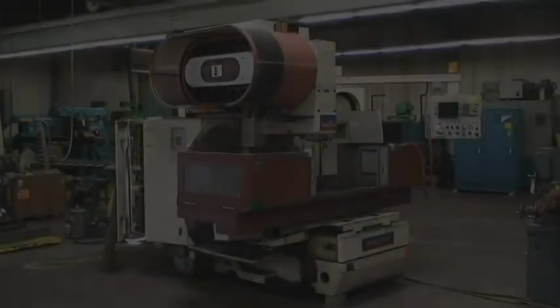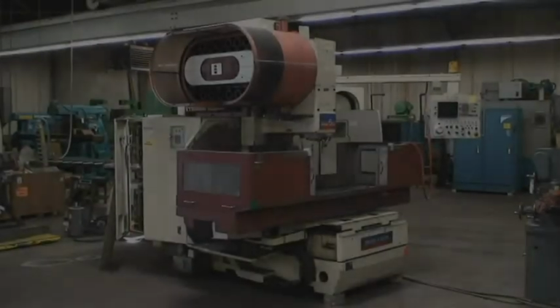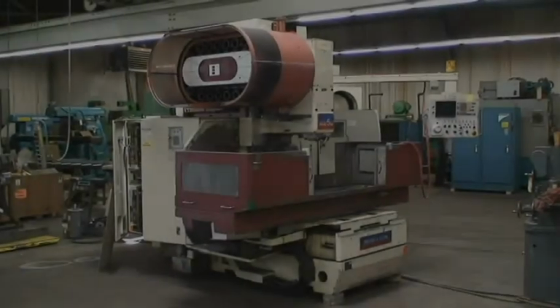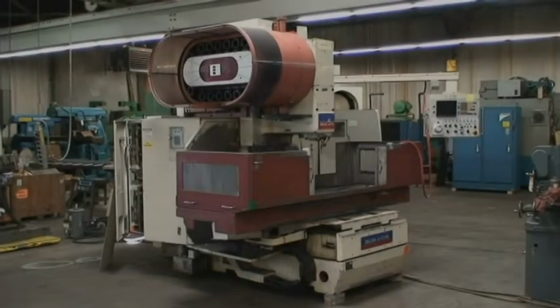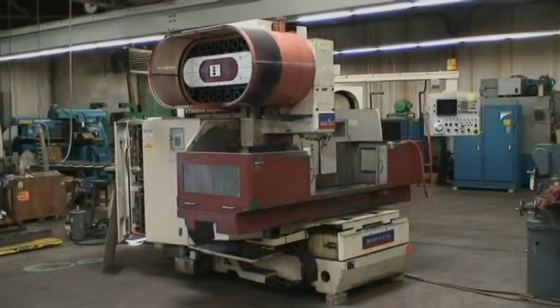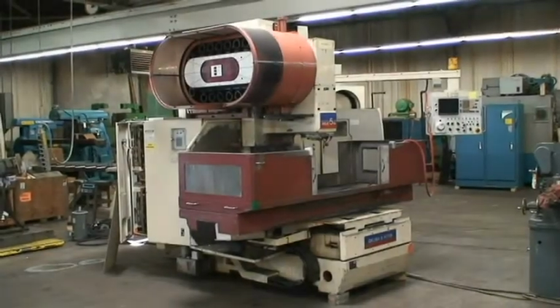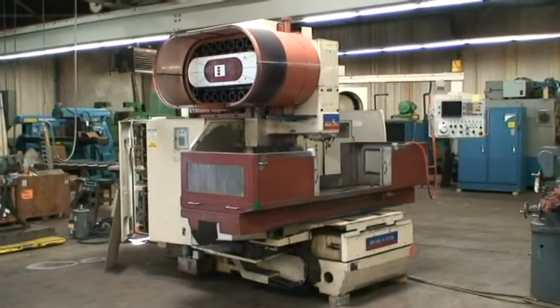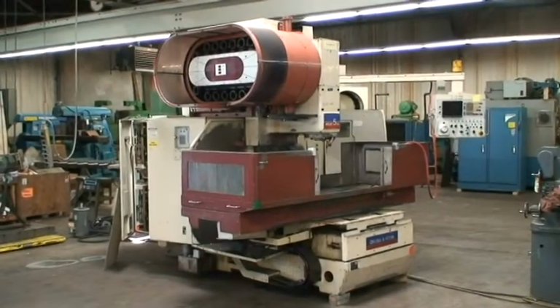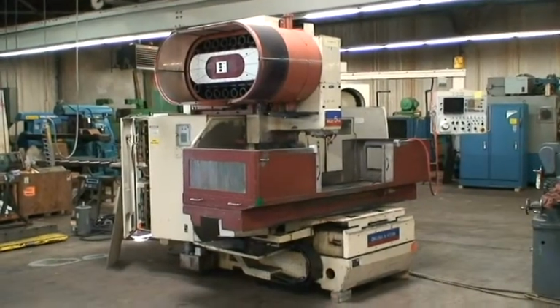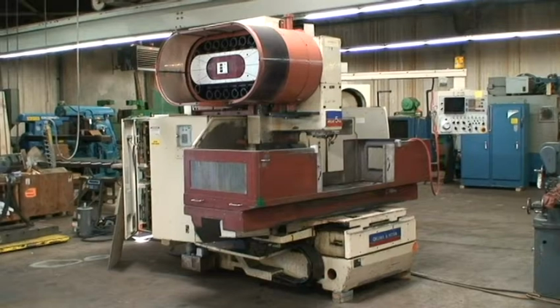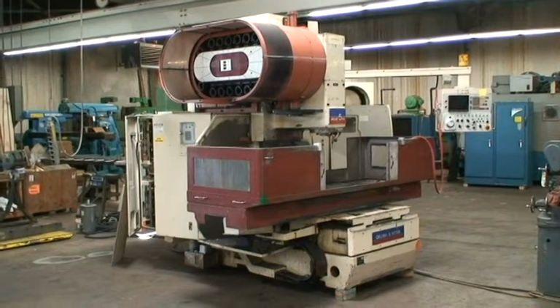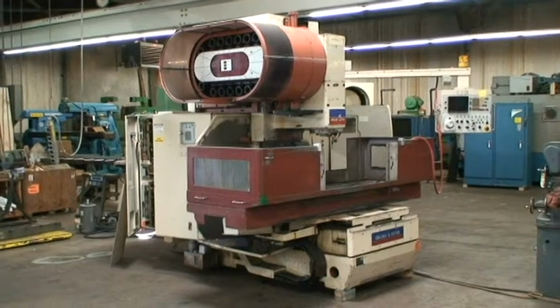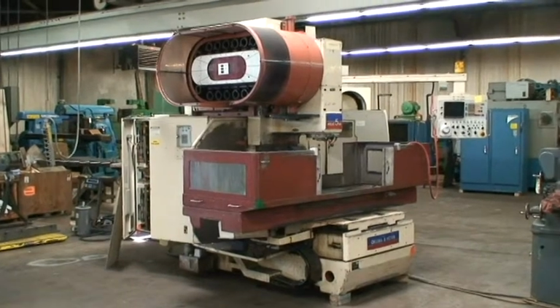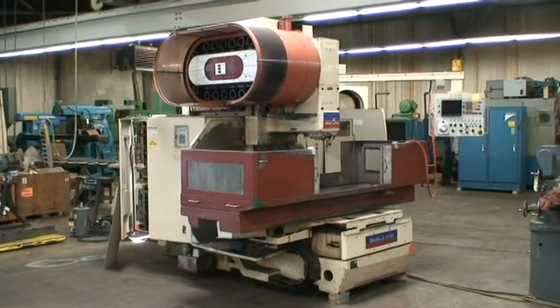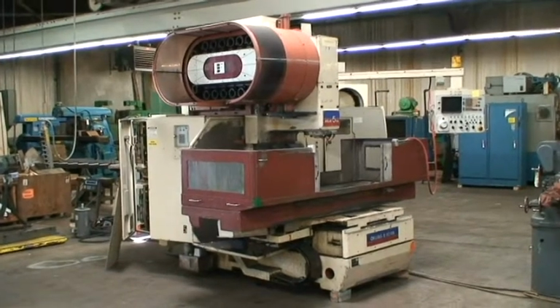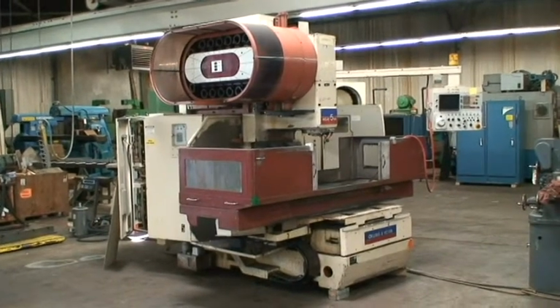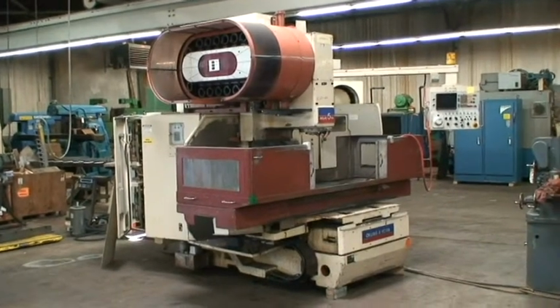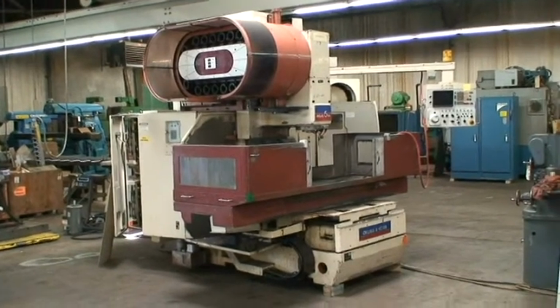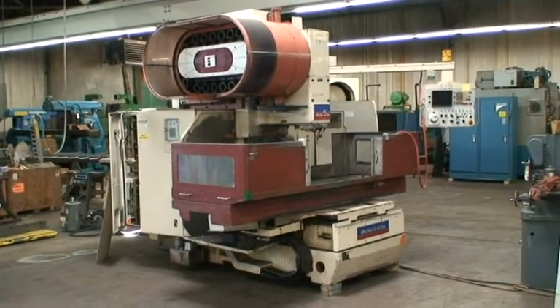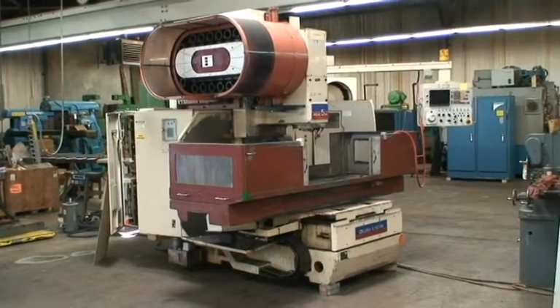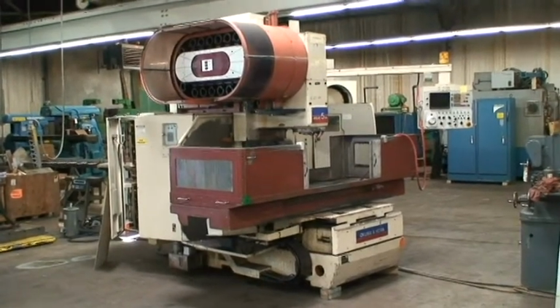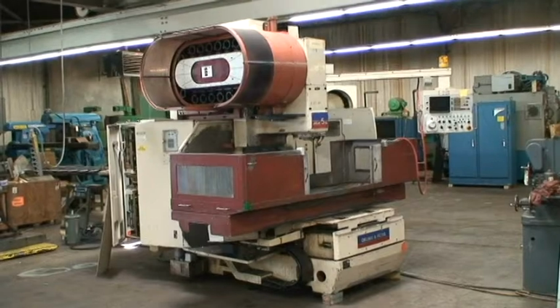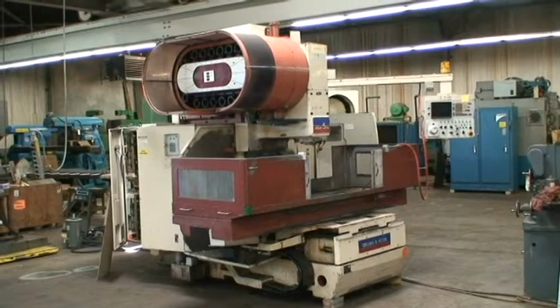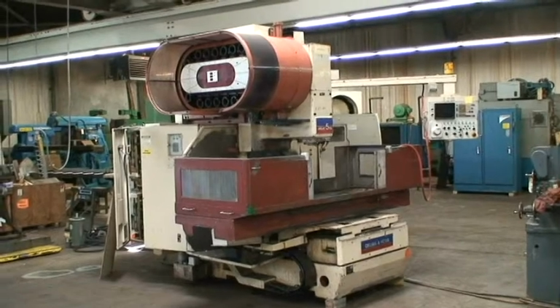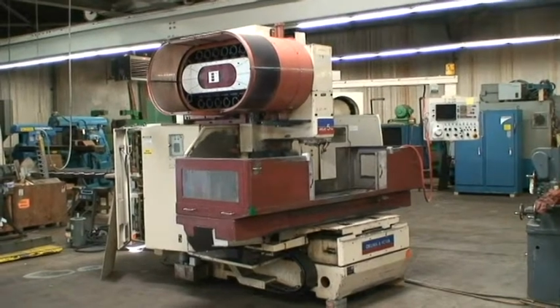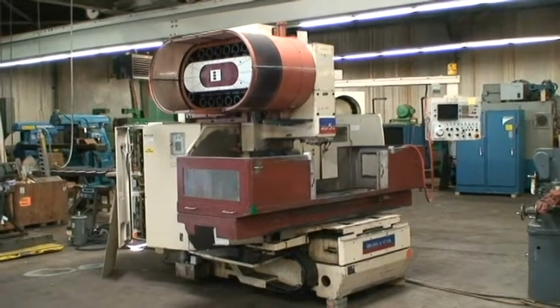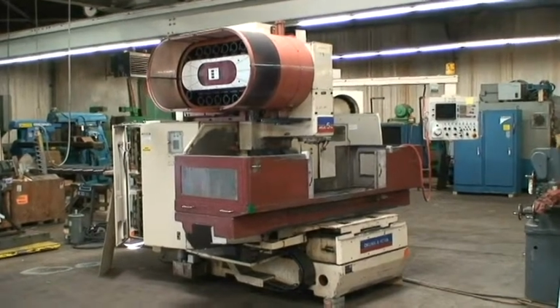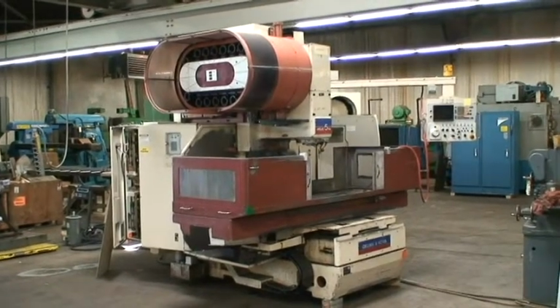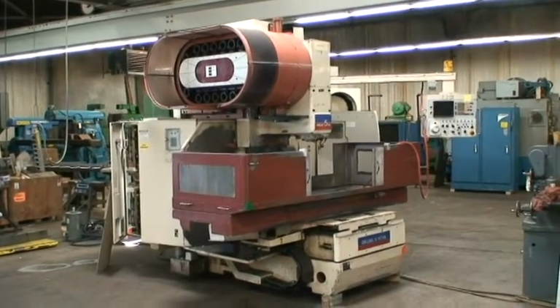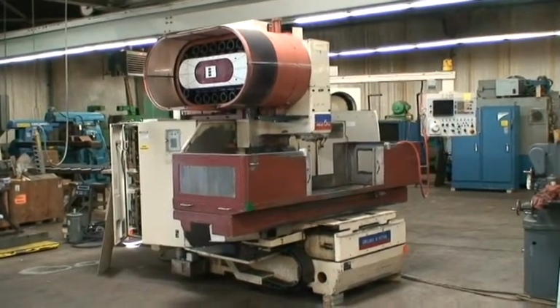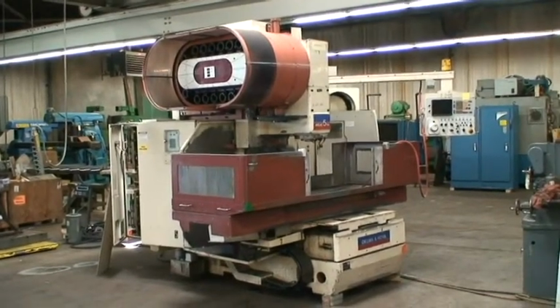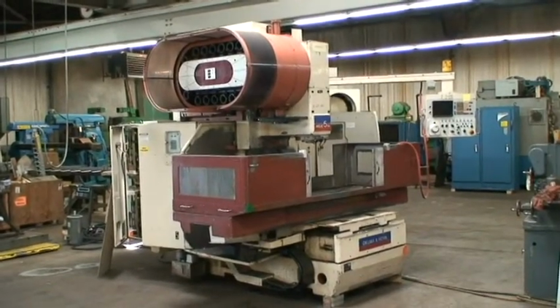Hi, this is Industrial Surplus and today we're doing a video demonstration of a 1980 Okuma and Howa three-axis CNC vertical machining center. This is a model Millac 5VA.